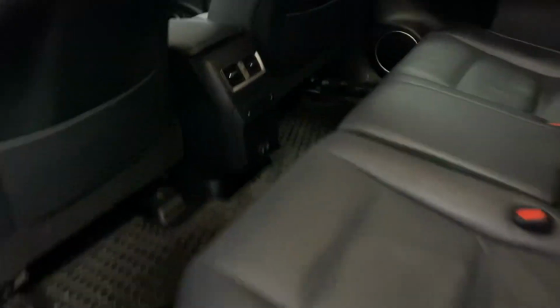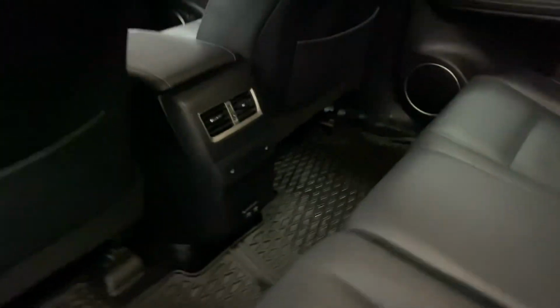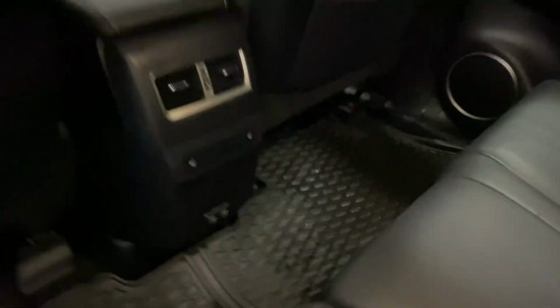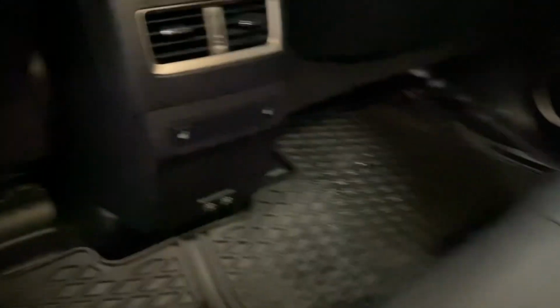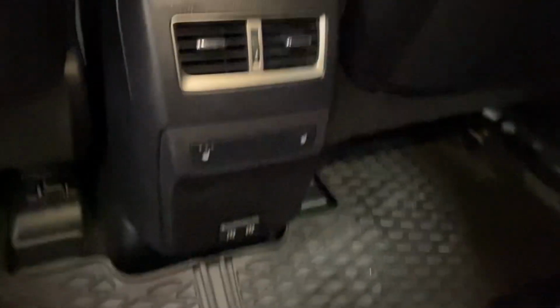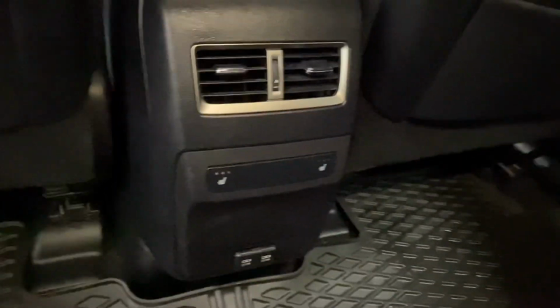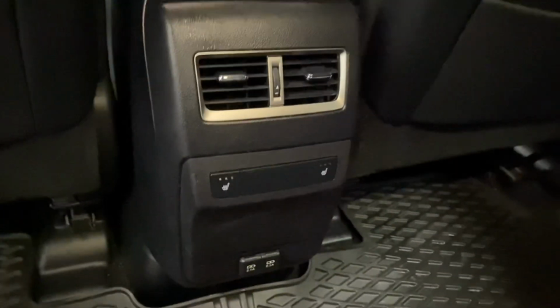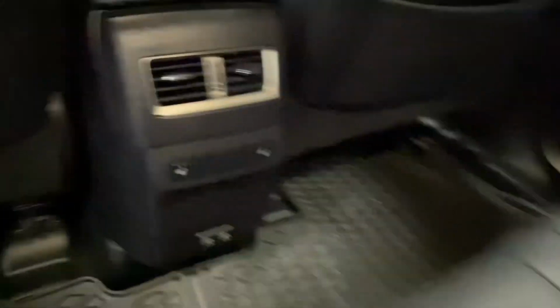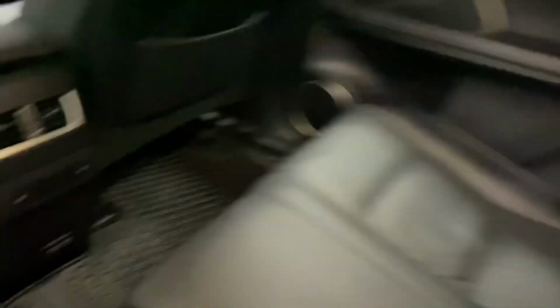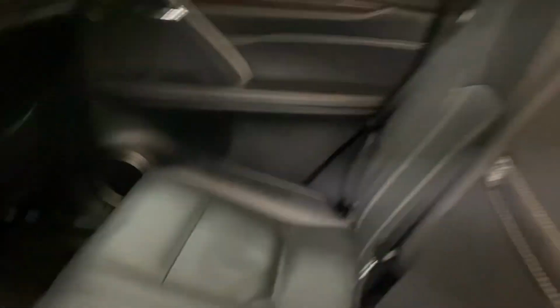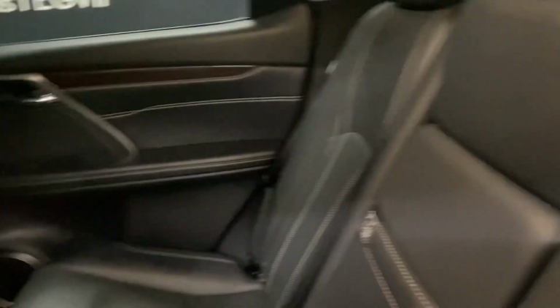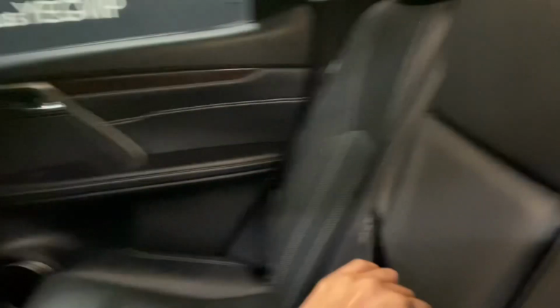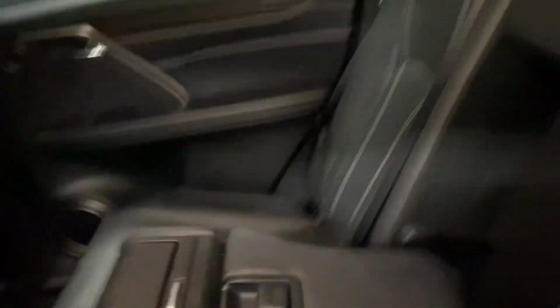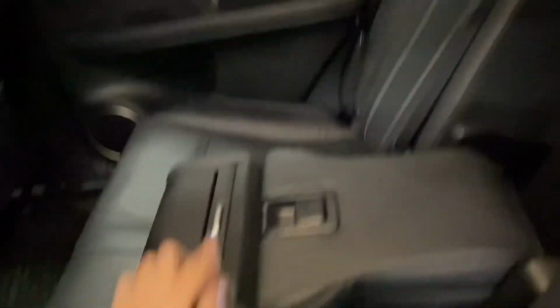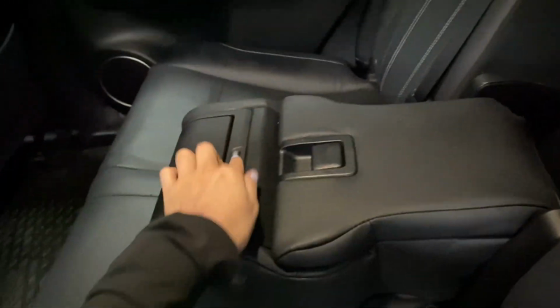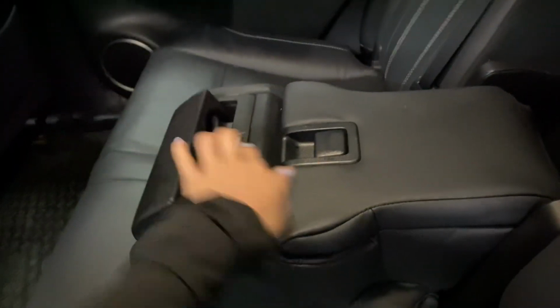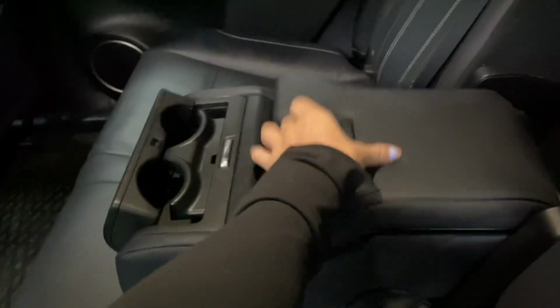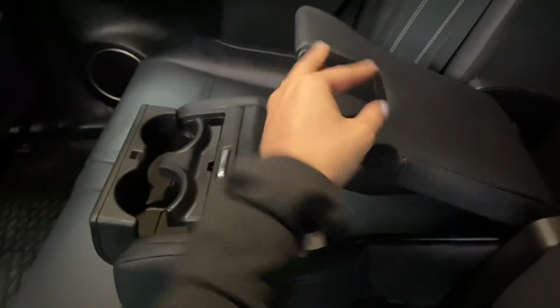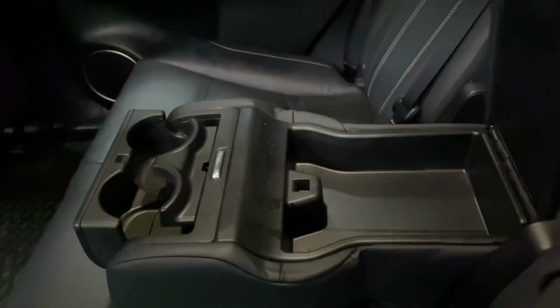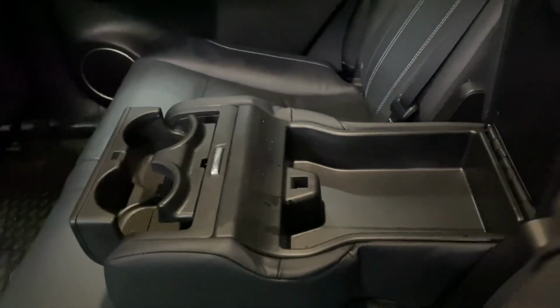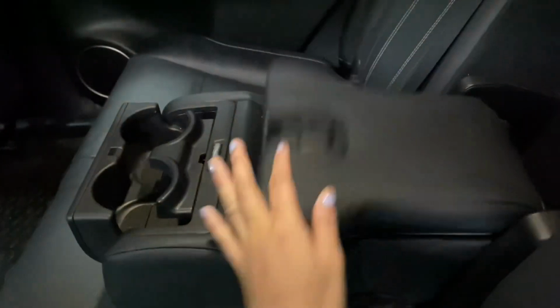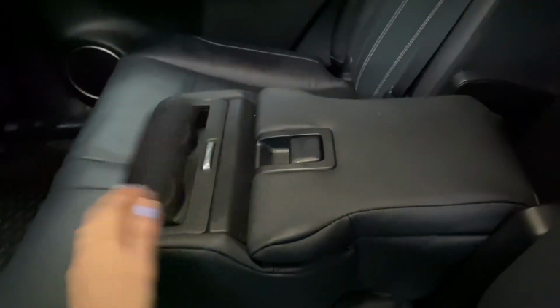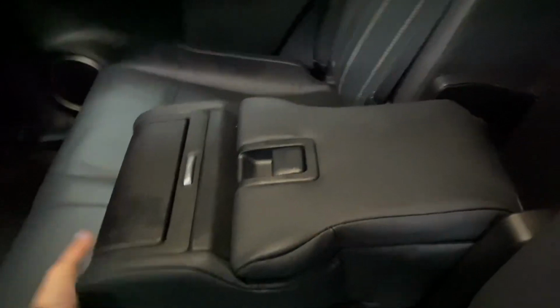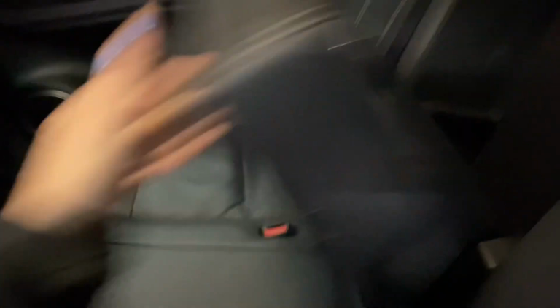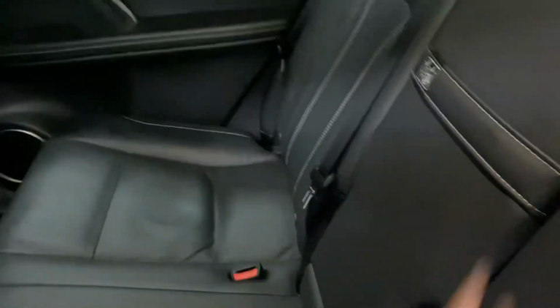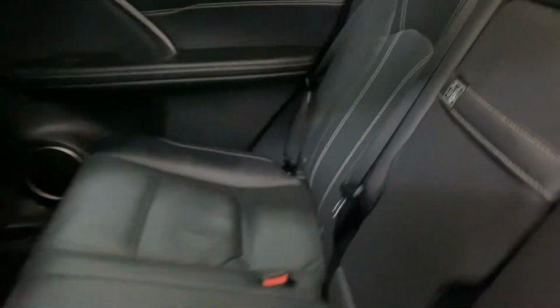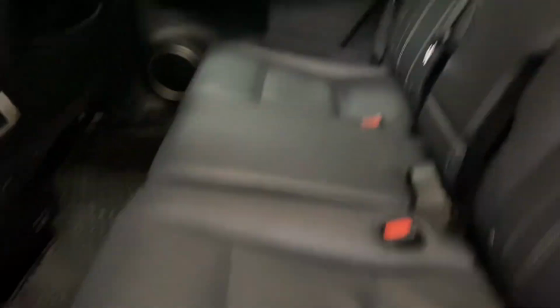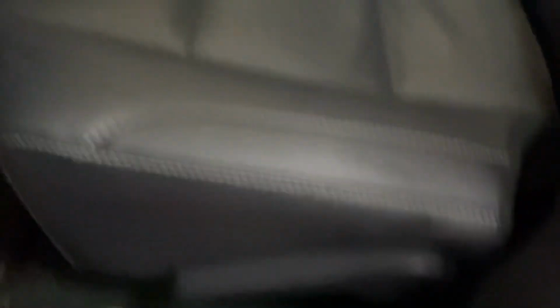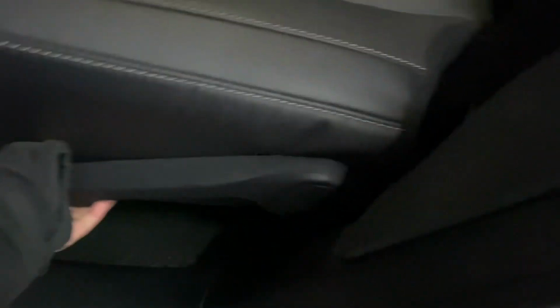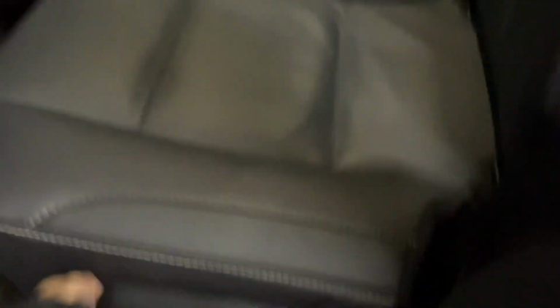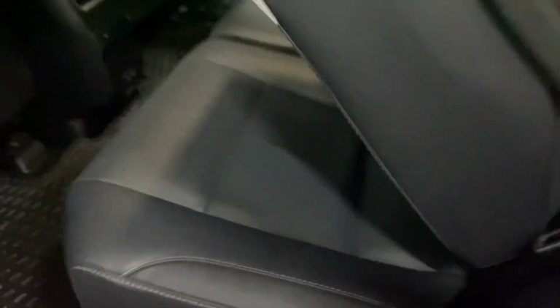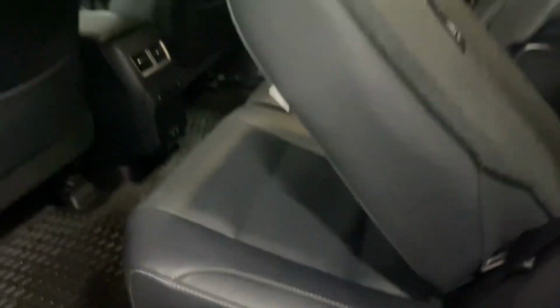Heading into the rear seat, you have your heated seat controls in the middle, cup holders and storage space, as well as levers on either side to release the seats.